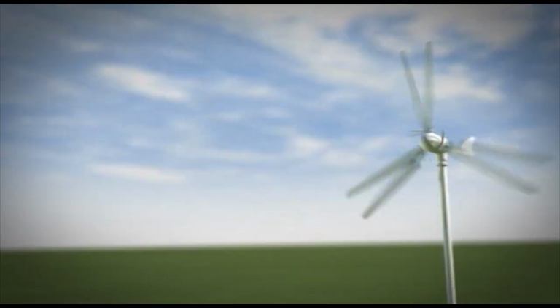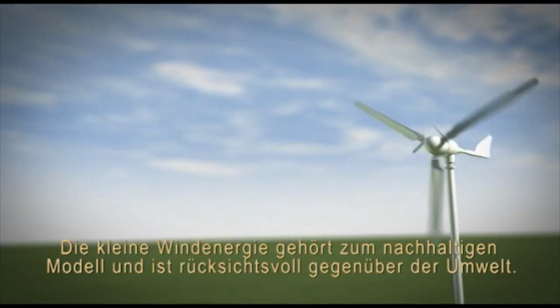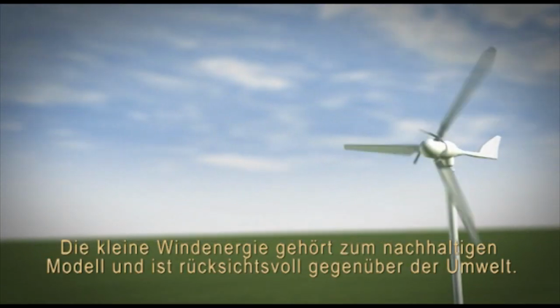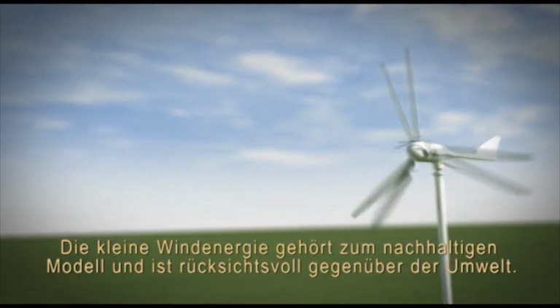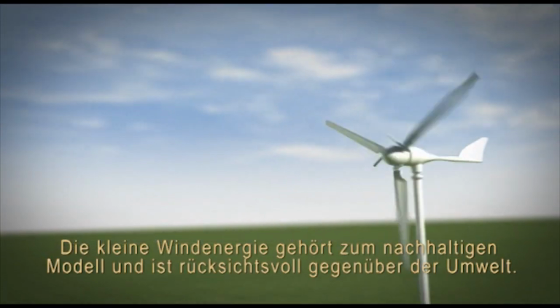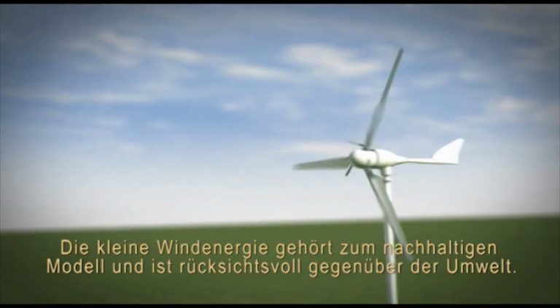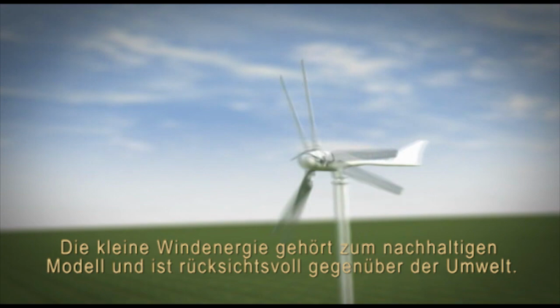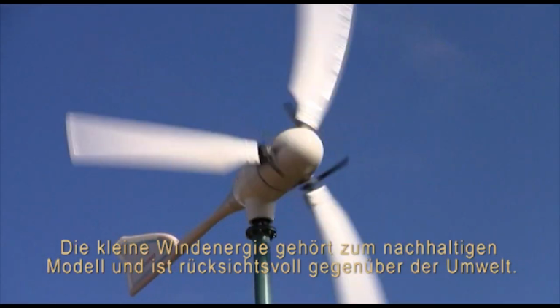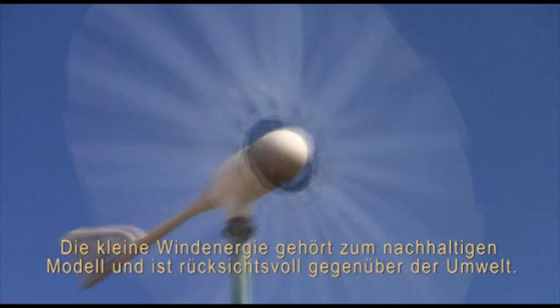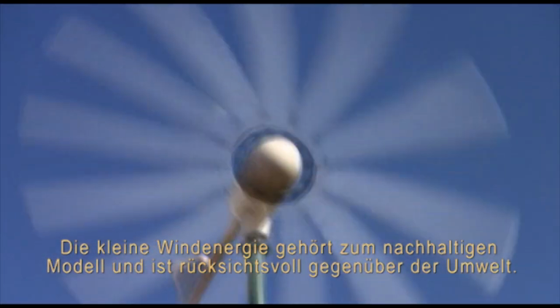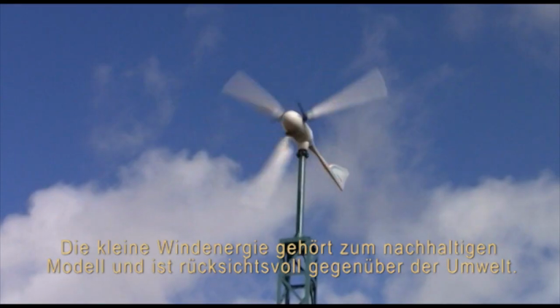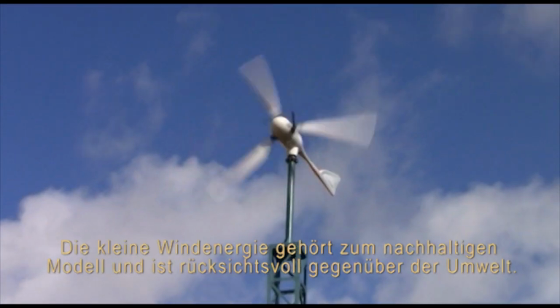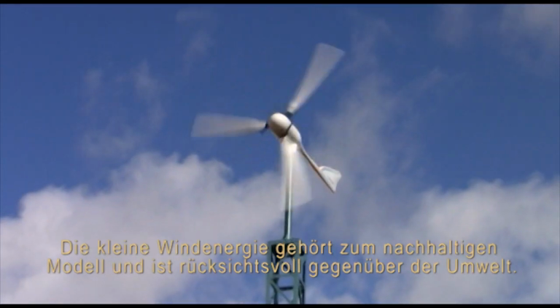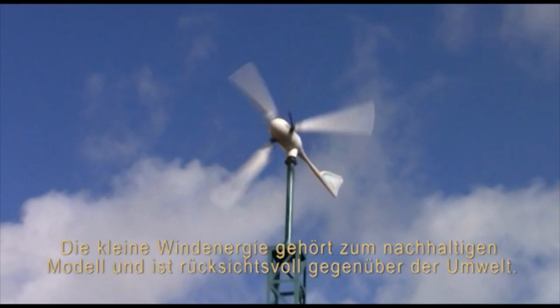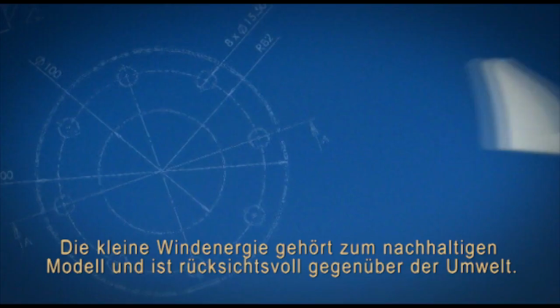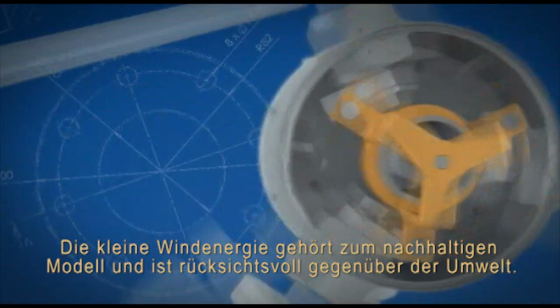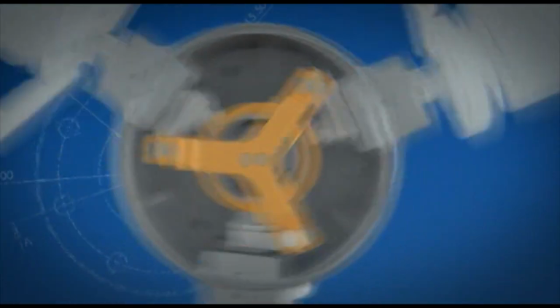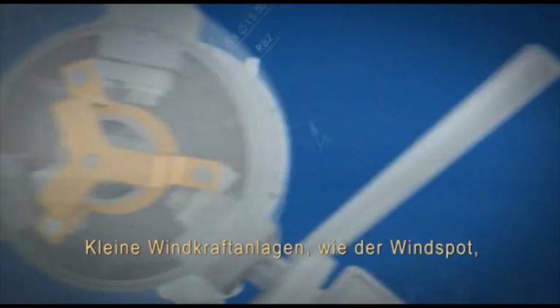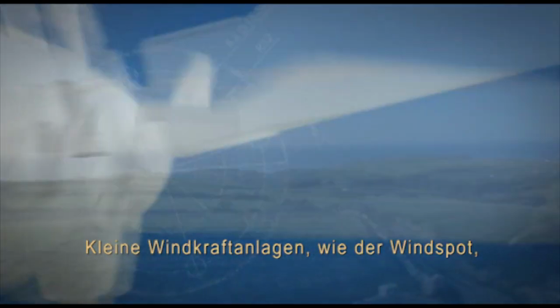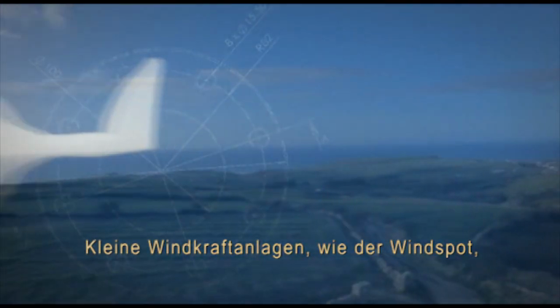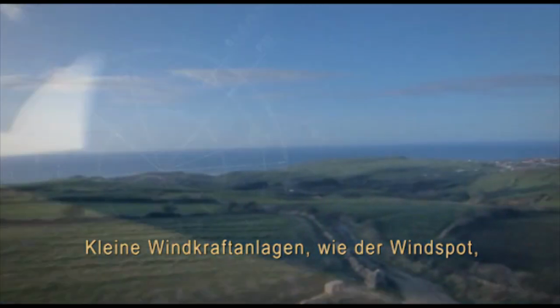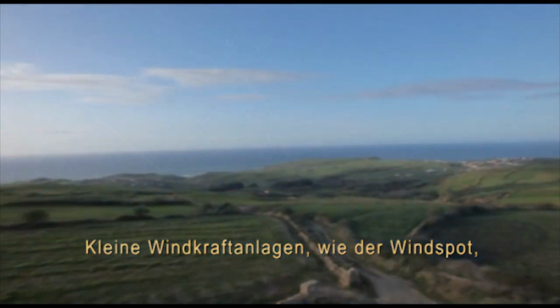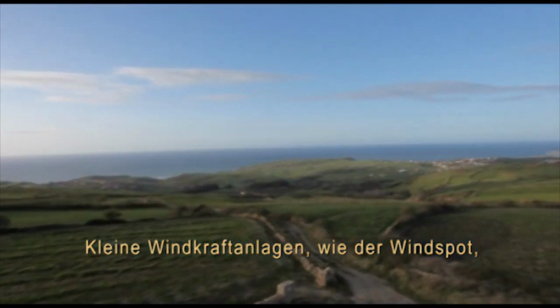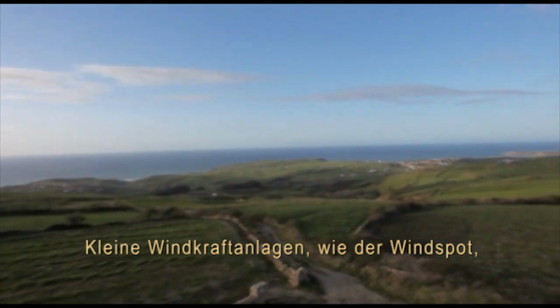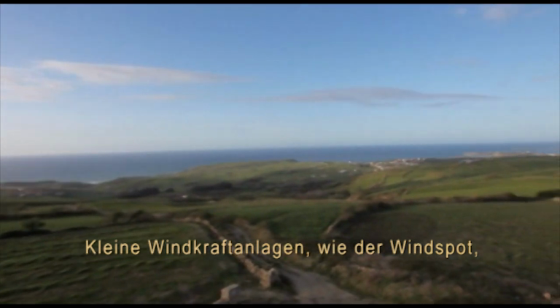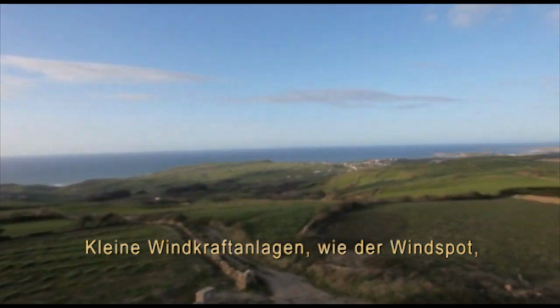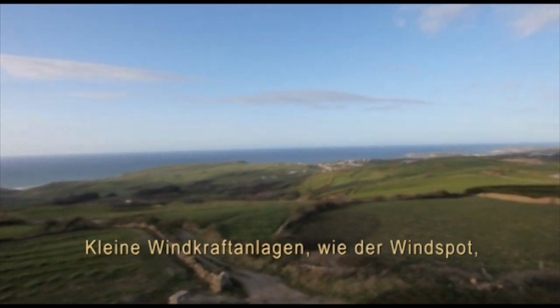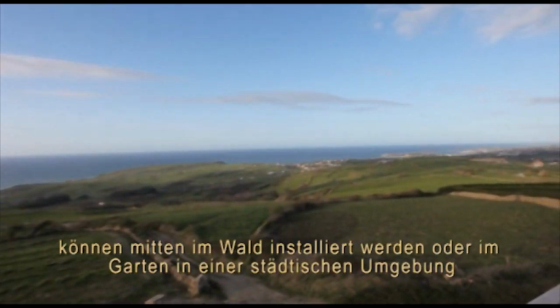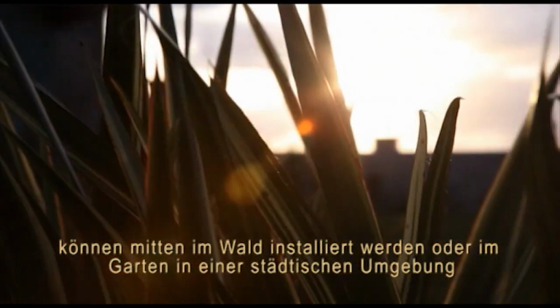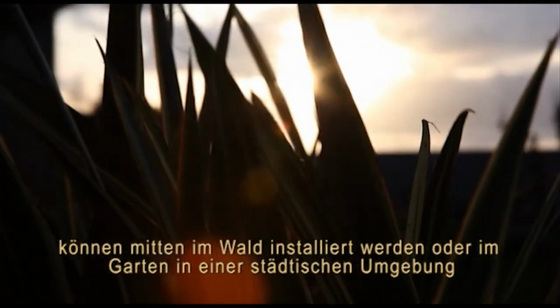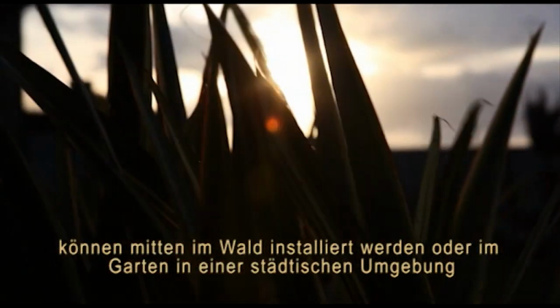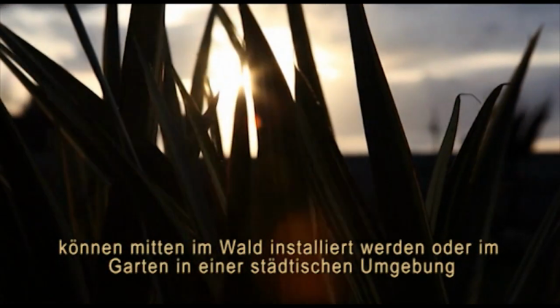An energy model where the energy is produced in the same place it is consumed. The small wind turbine forms part of this new model, which respects the environment.